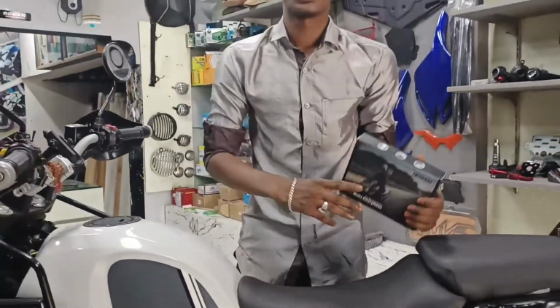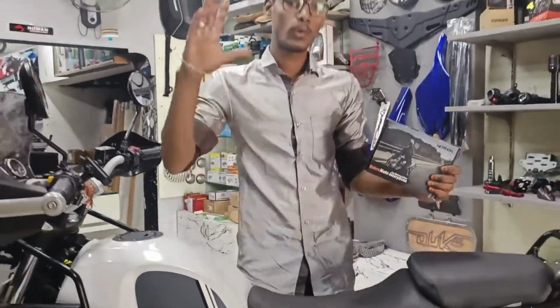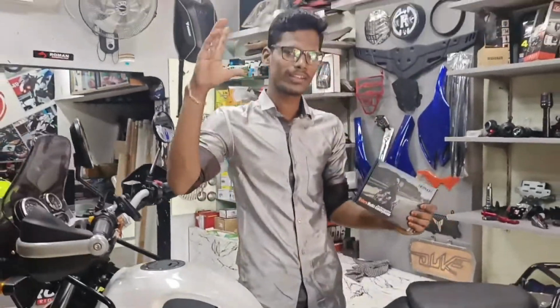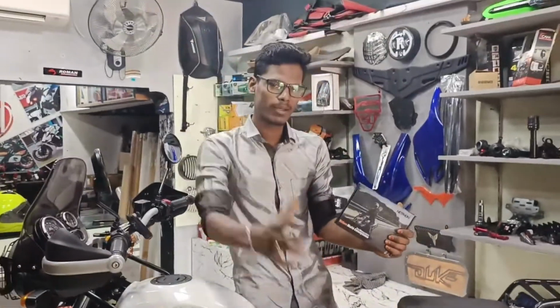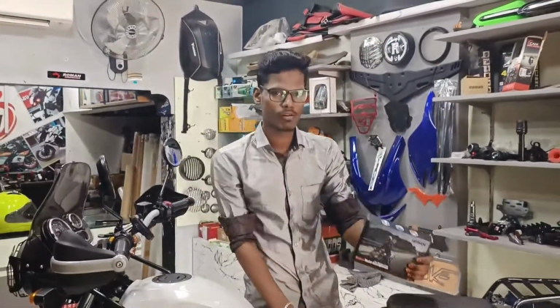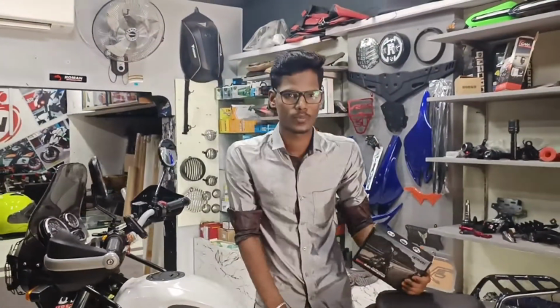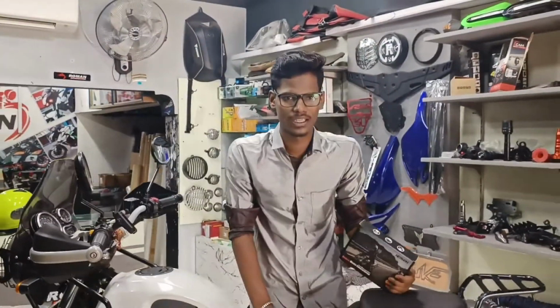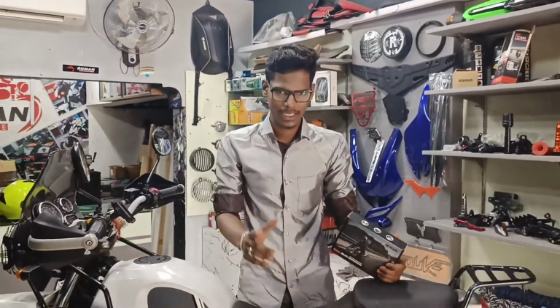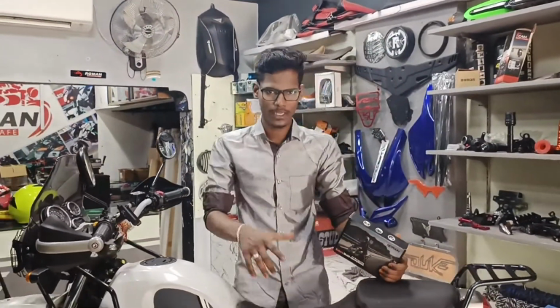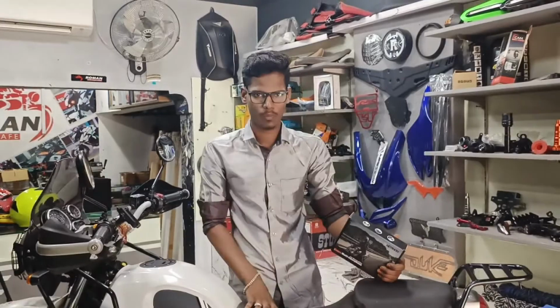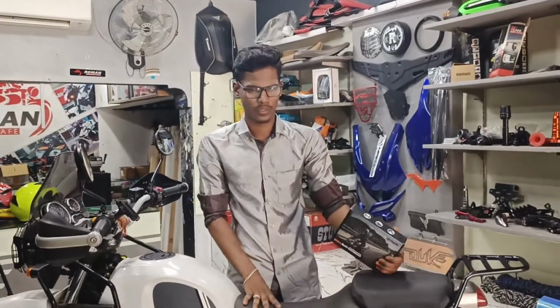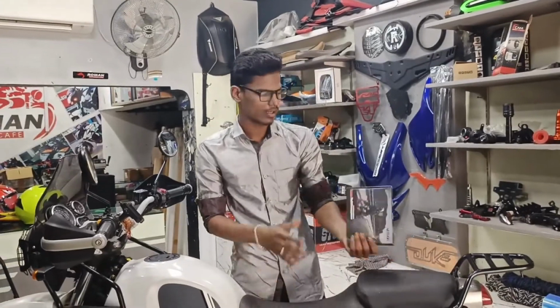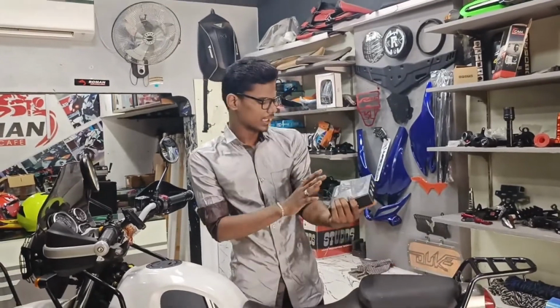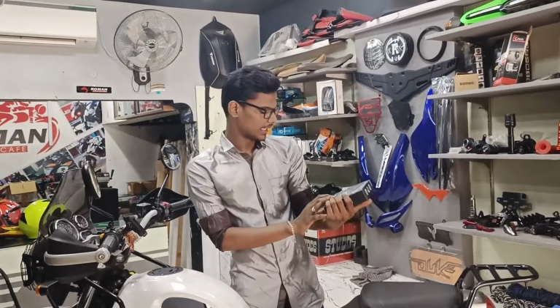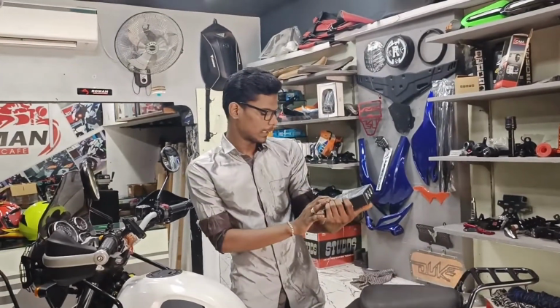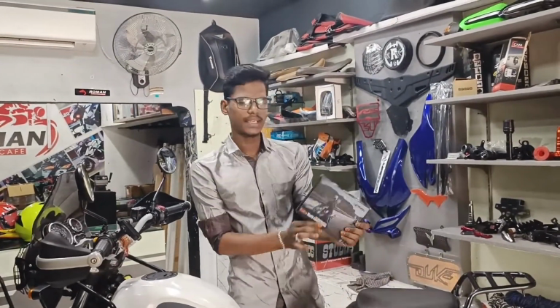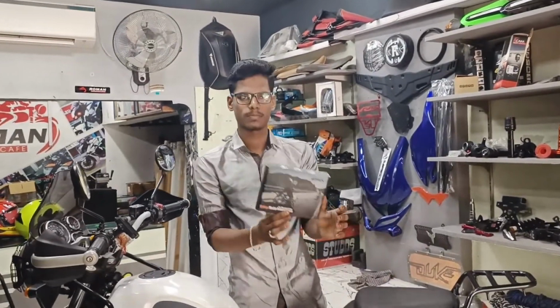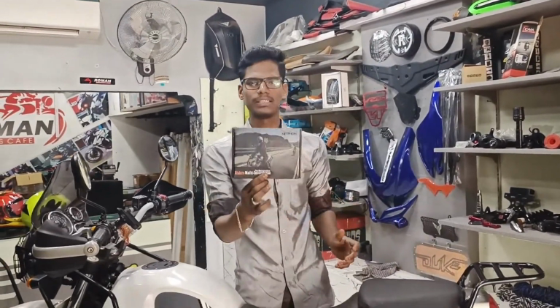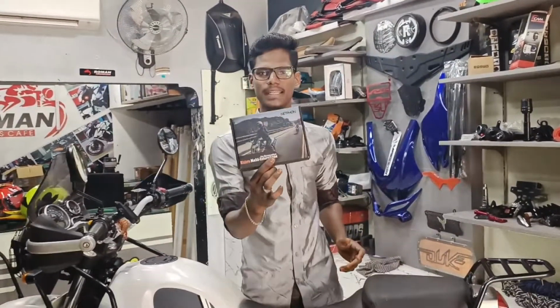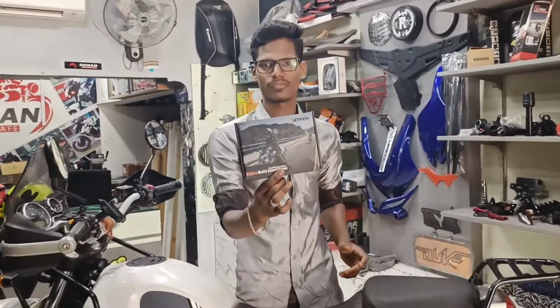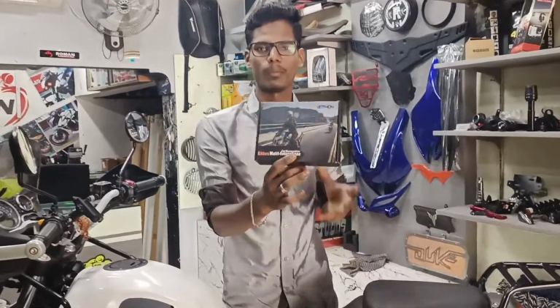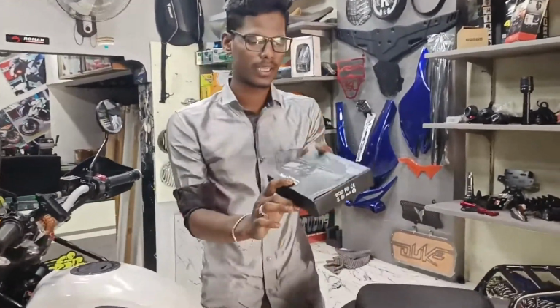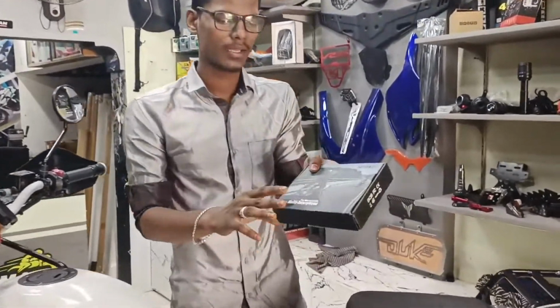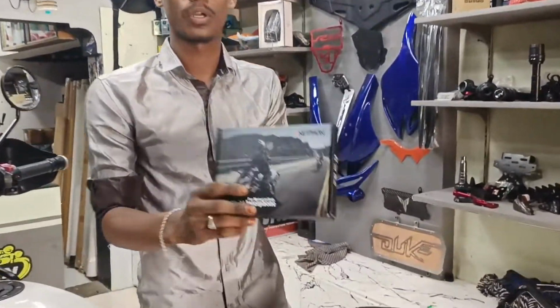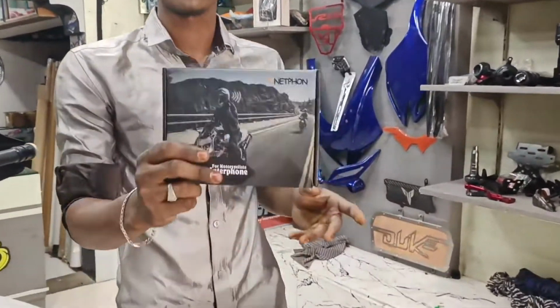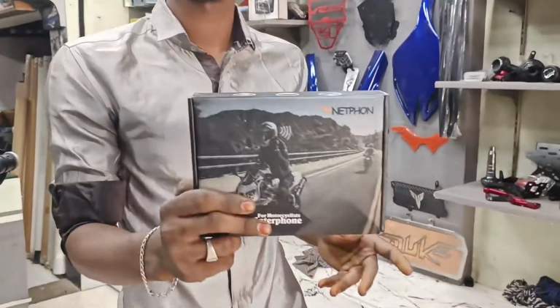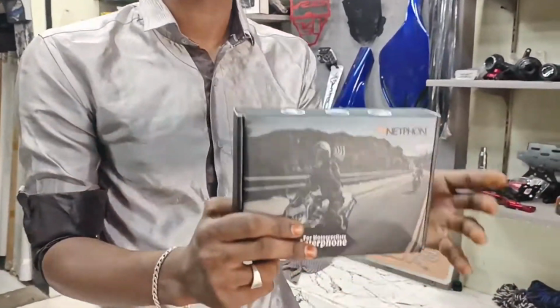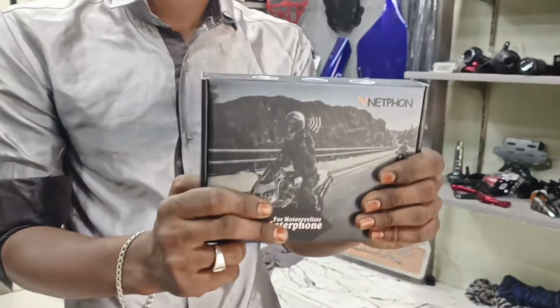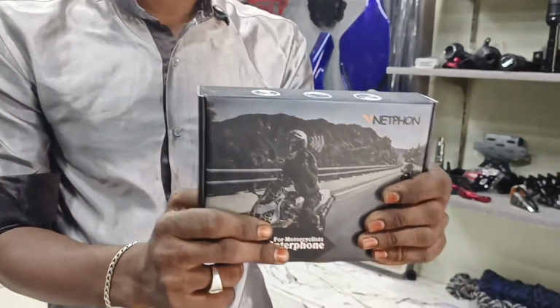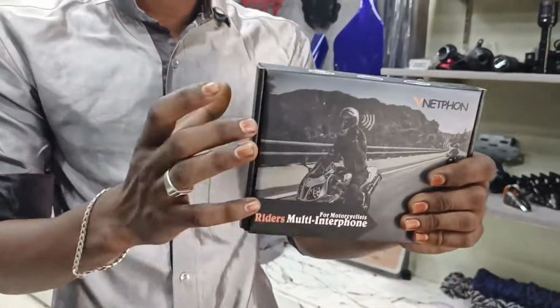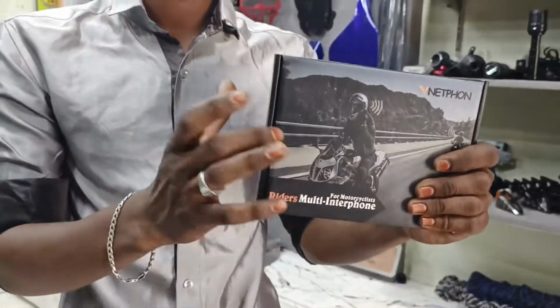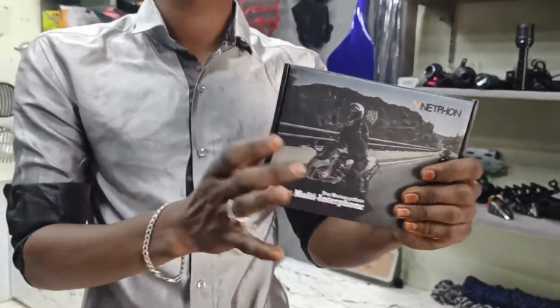Hello everyone! Welcome back to our YouTube channel. We are going to unbox a RIDES multi-interphone device and see how it is used.